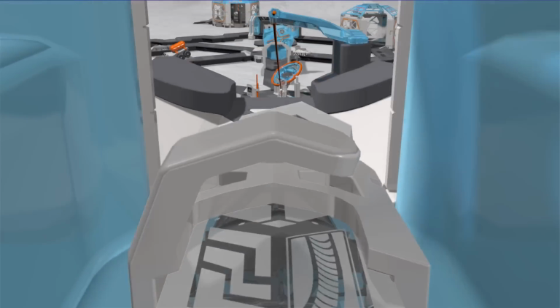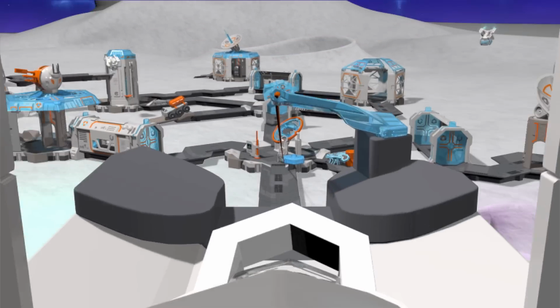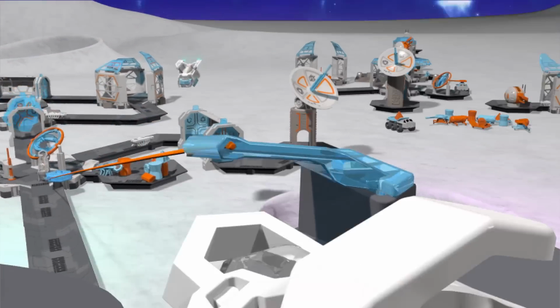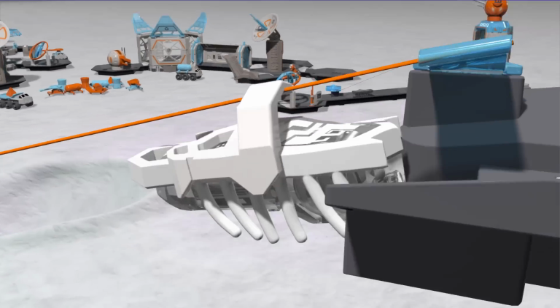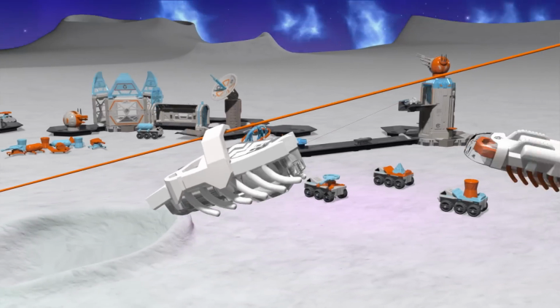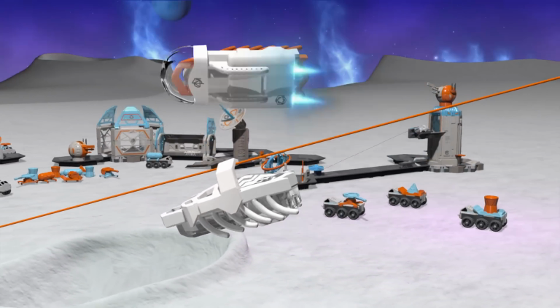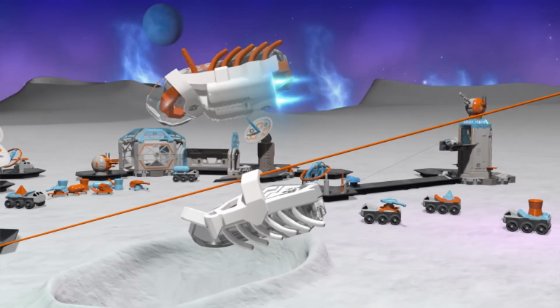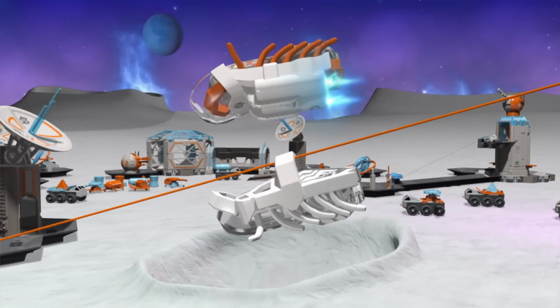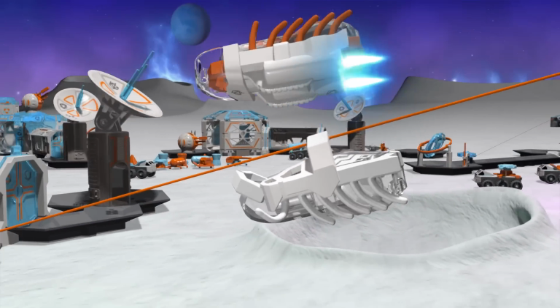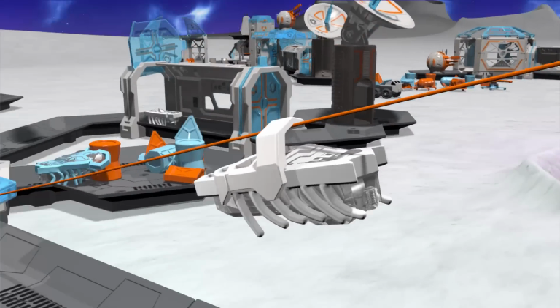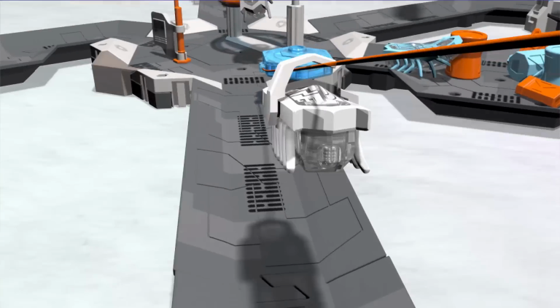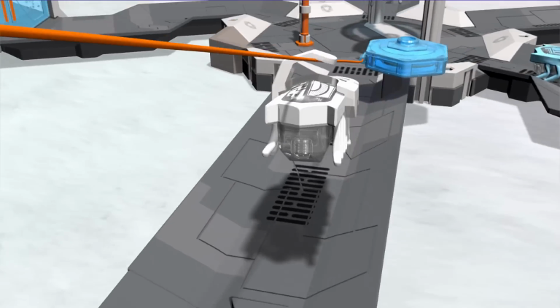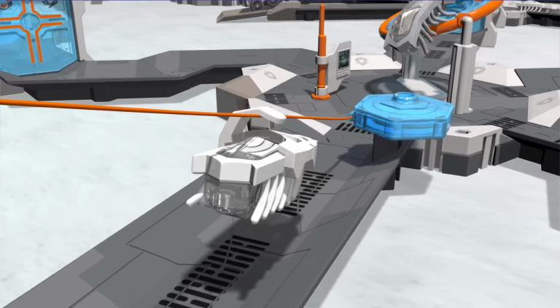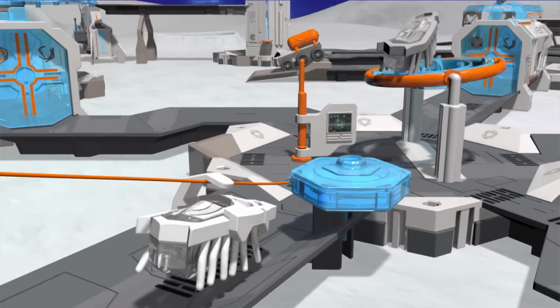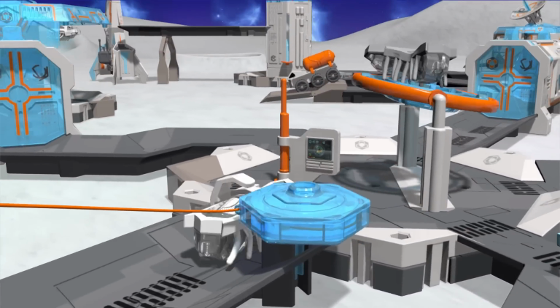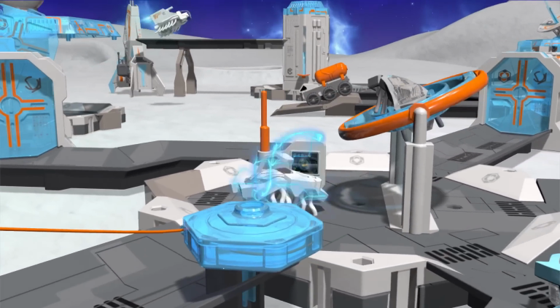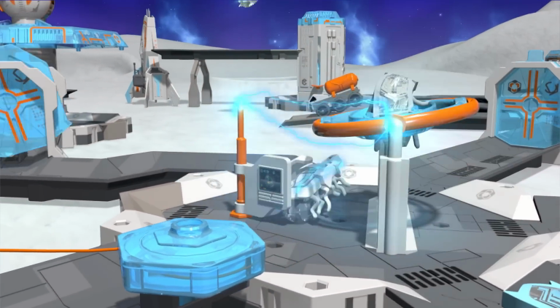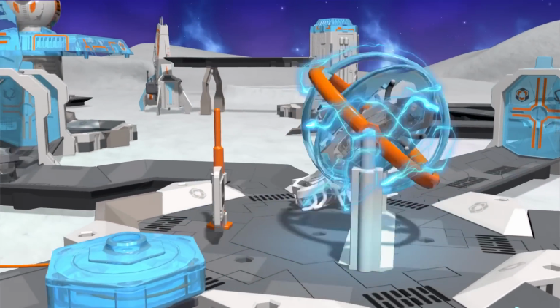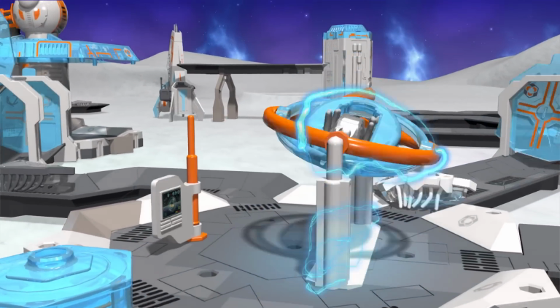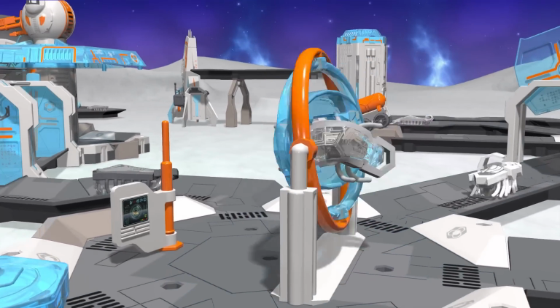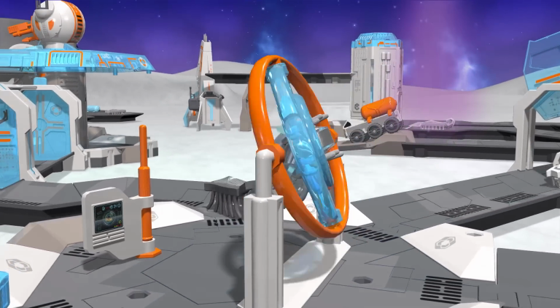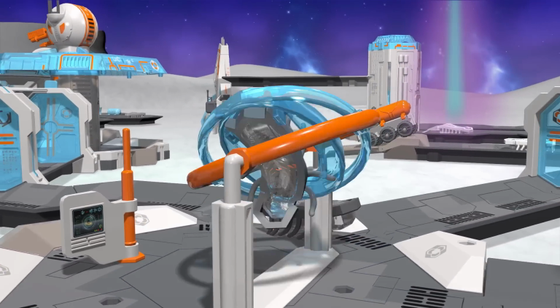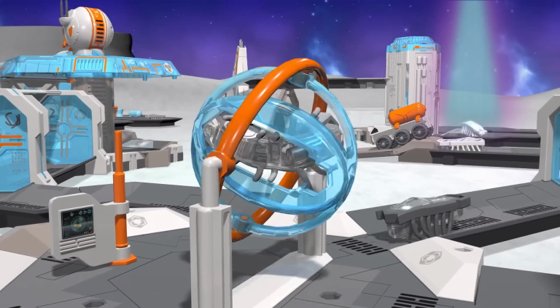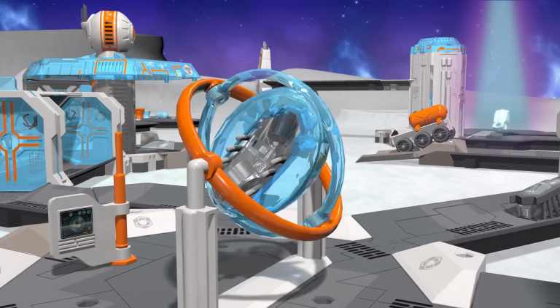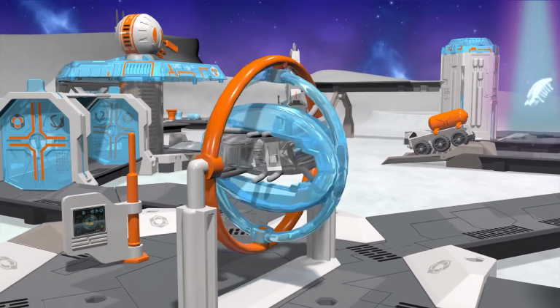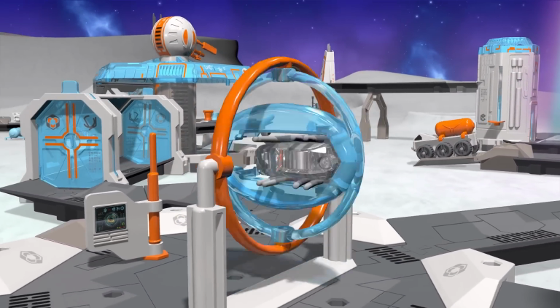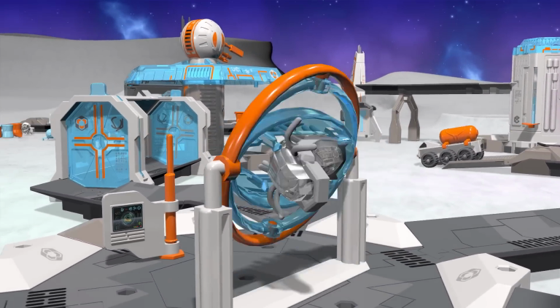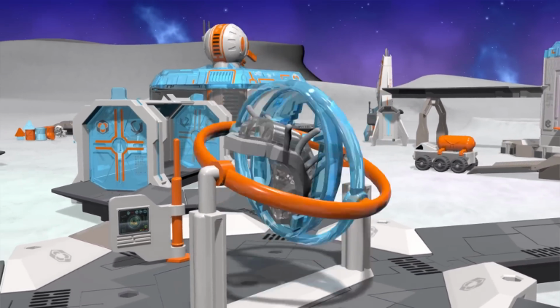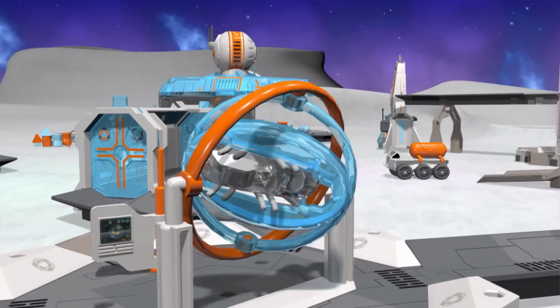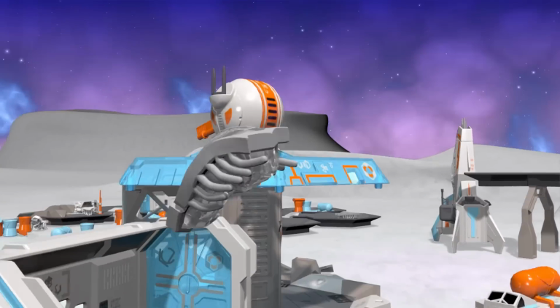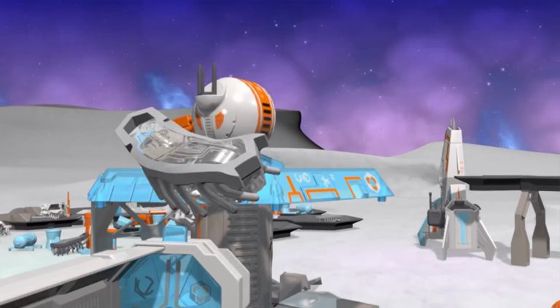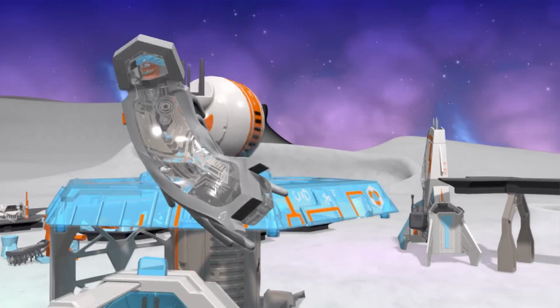Wave to the jetpack students as you go down the zip line. Up next is the gravity trainer to help prepare you for the challenges of outer space. And any nano can drive the tank vehicles. Watch out for the ion cannon.